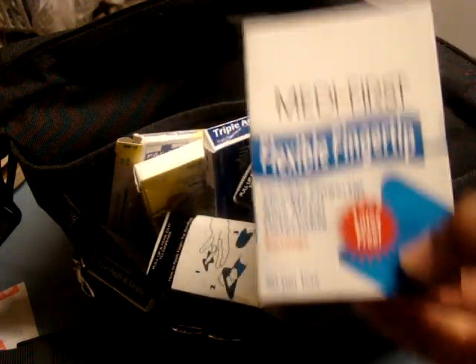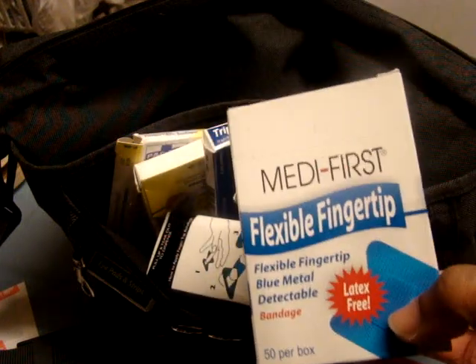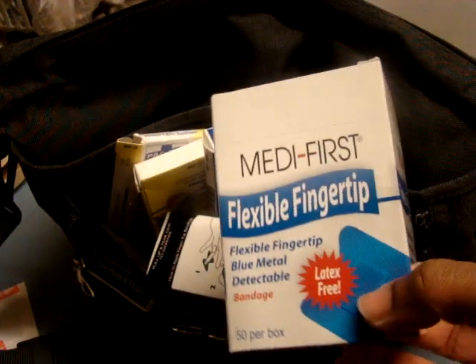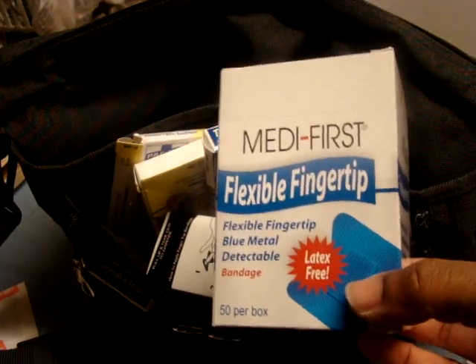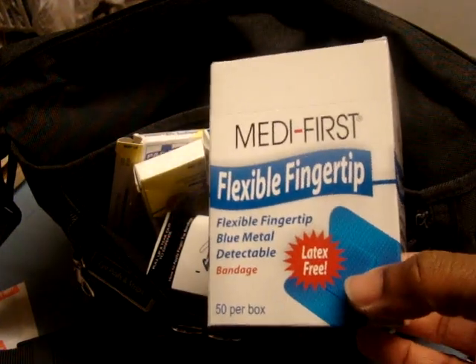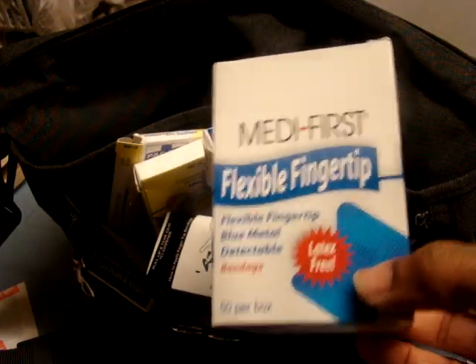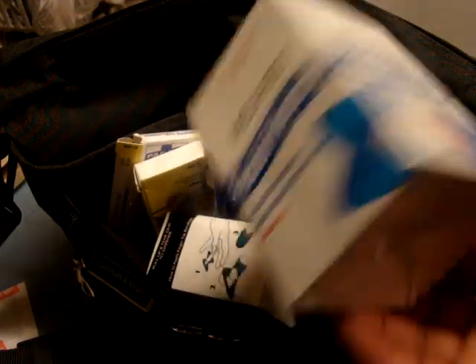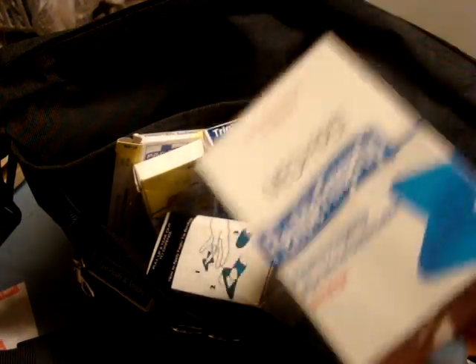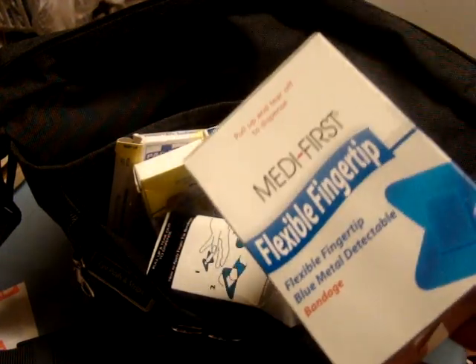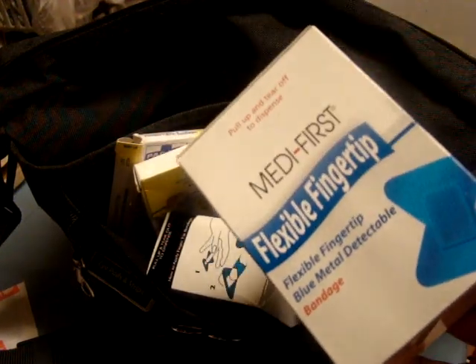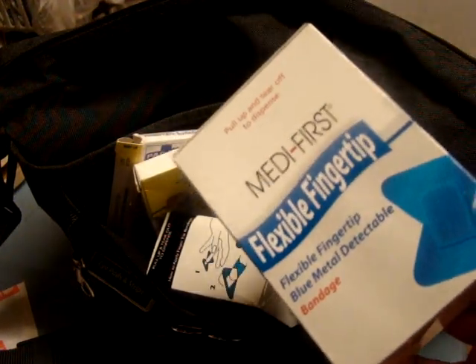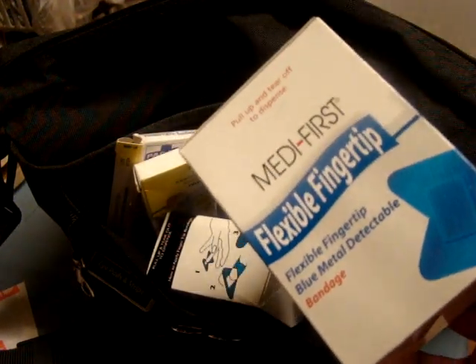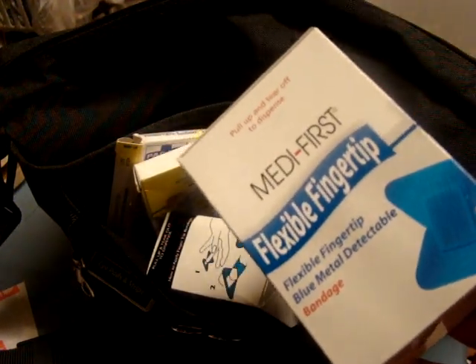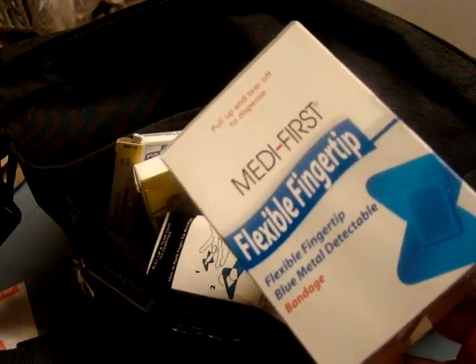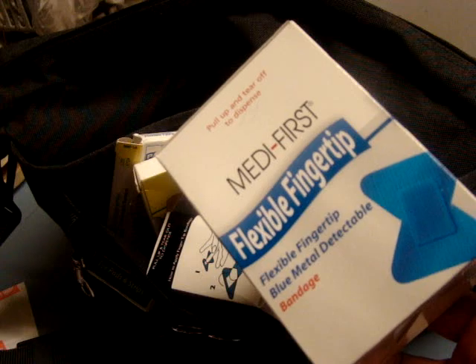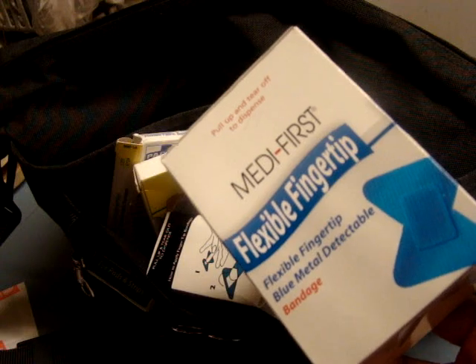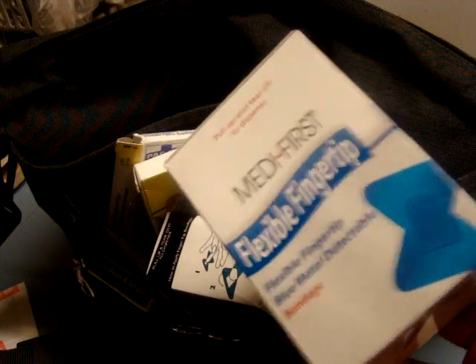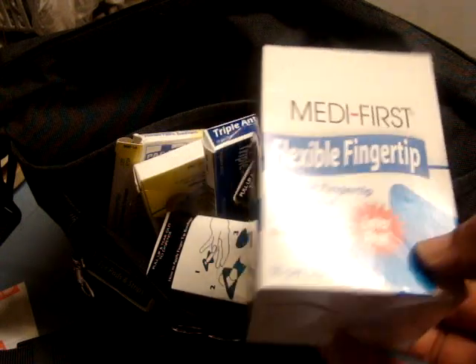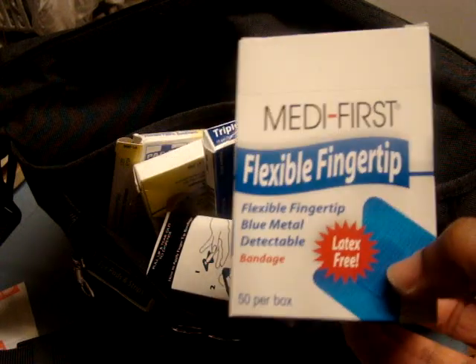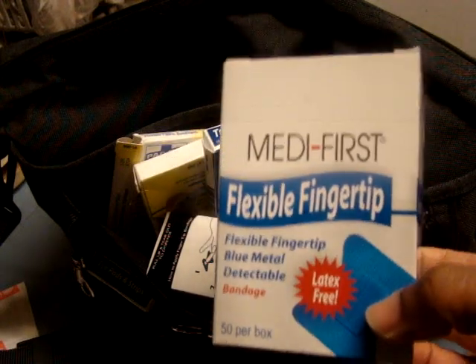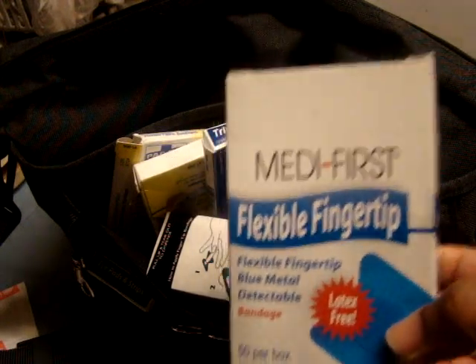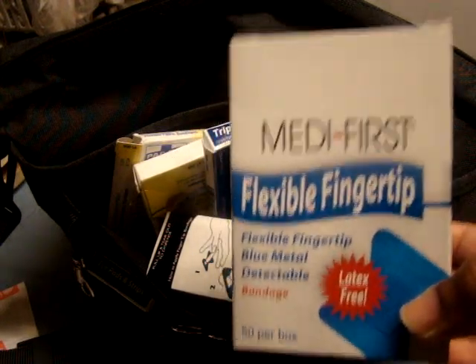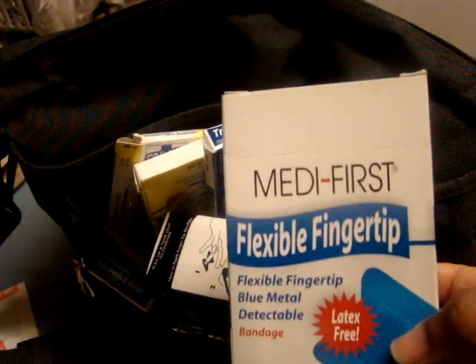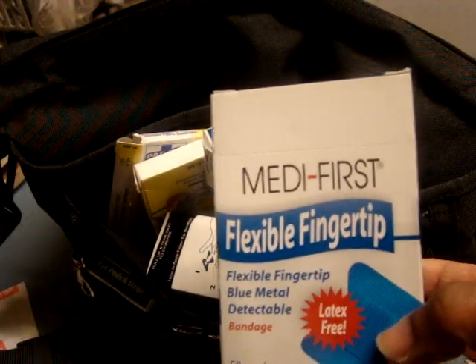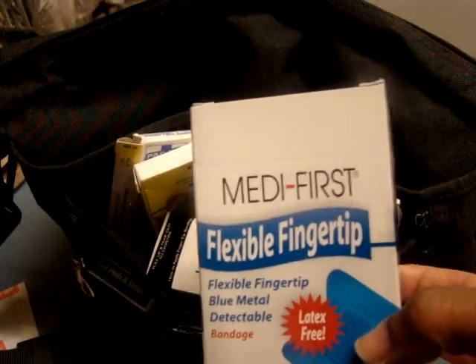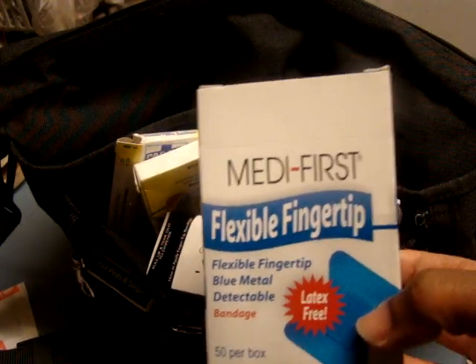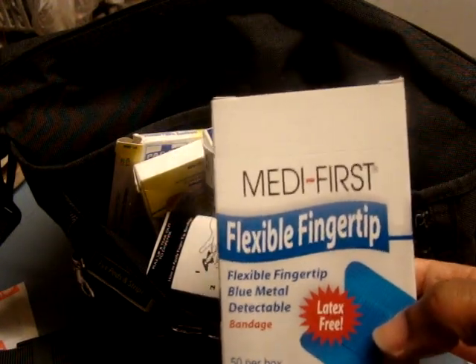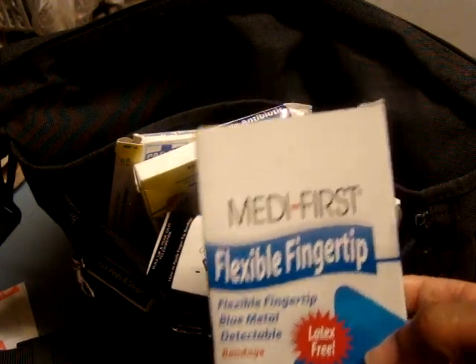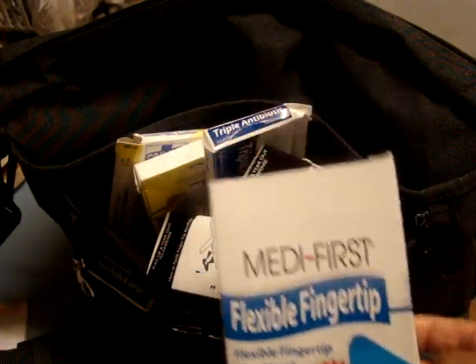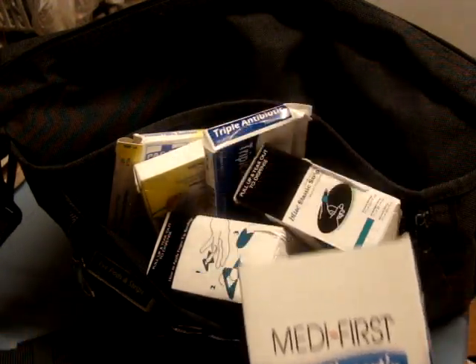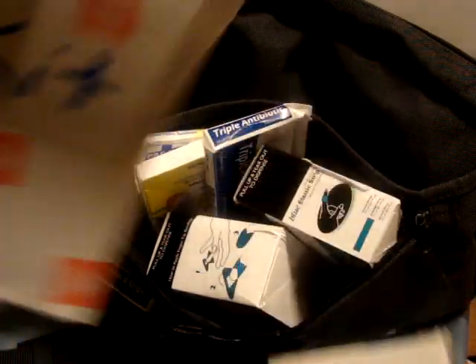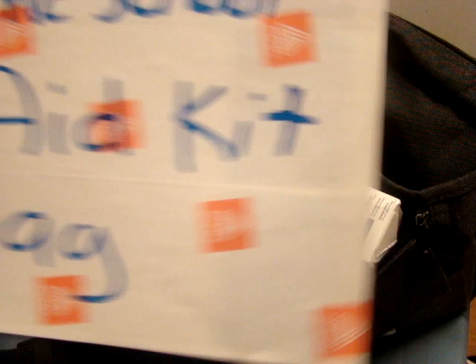My mission is I'm trying to buy everything — all the first aid stuff that Webster Run is actually selling — so that I can be able to make my own homeschool first aid kit bag.